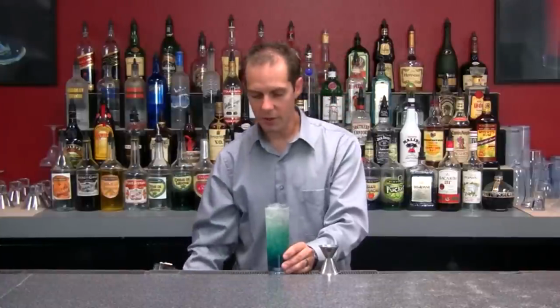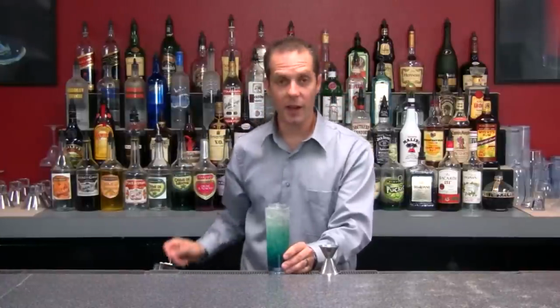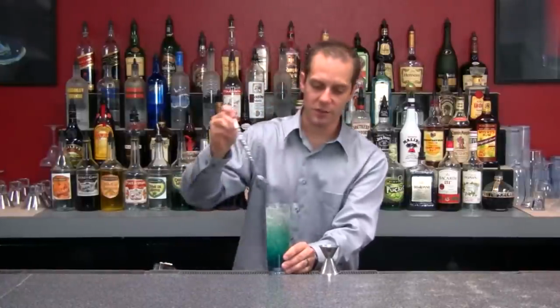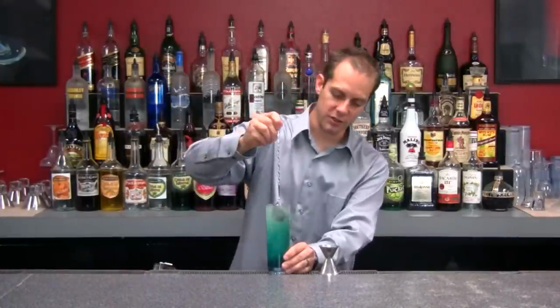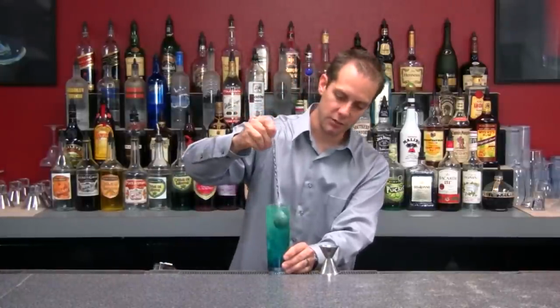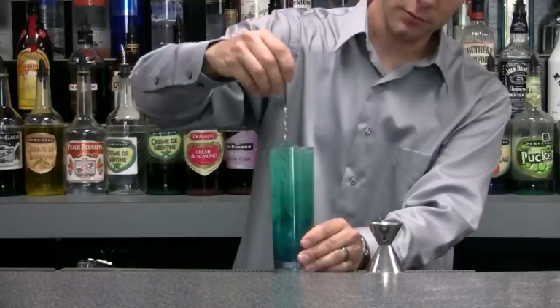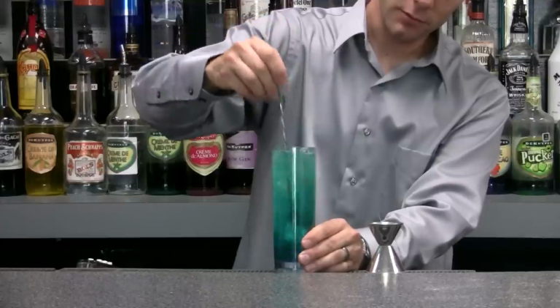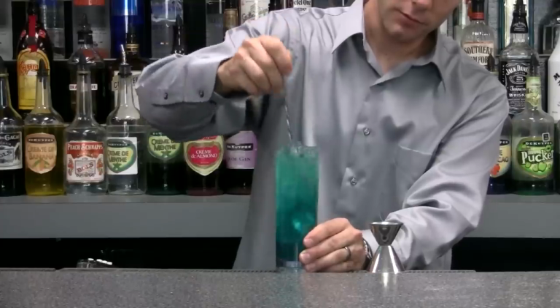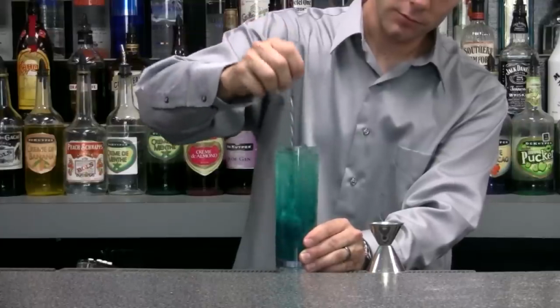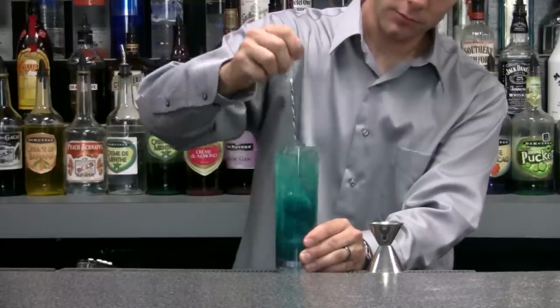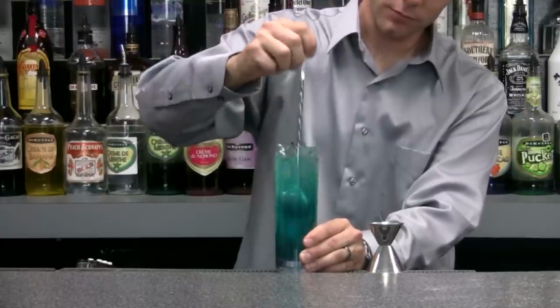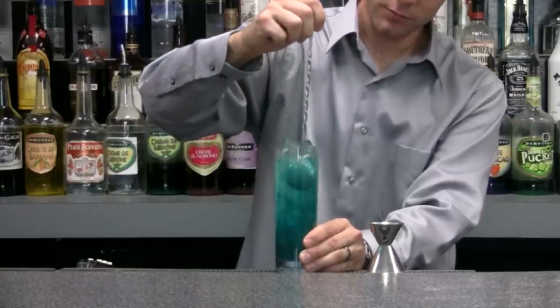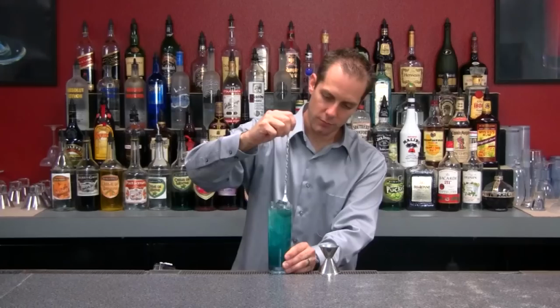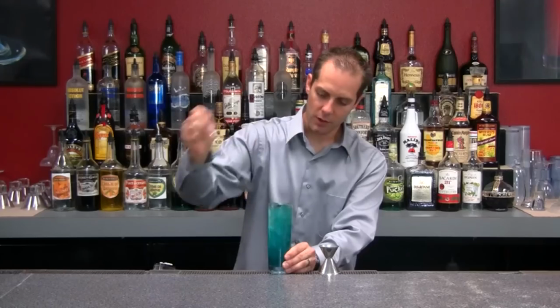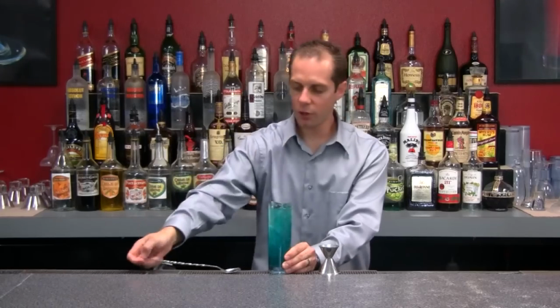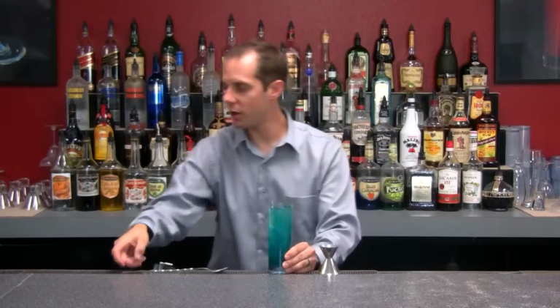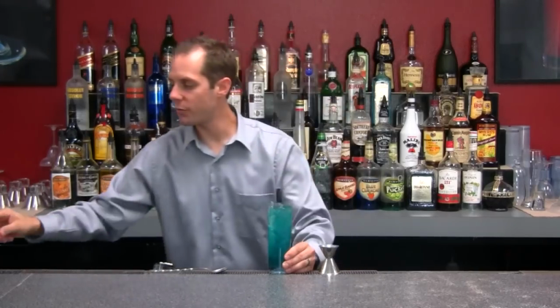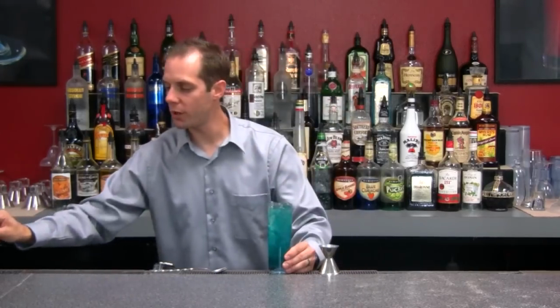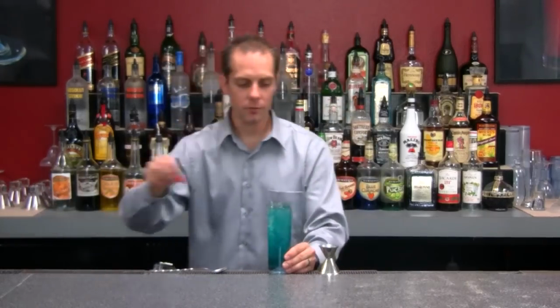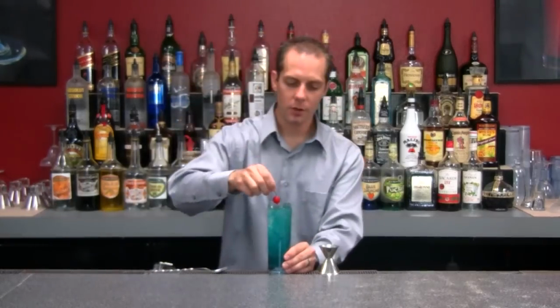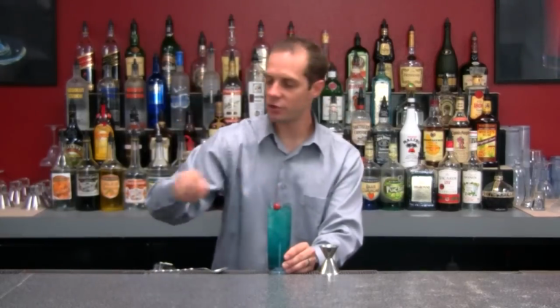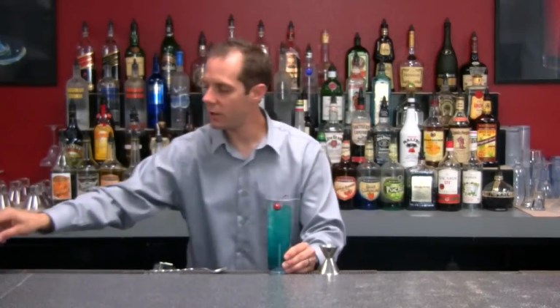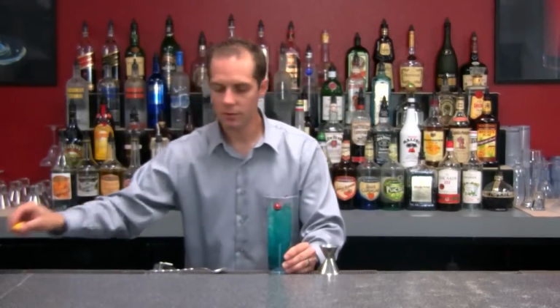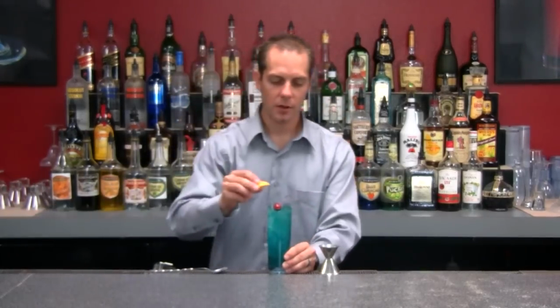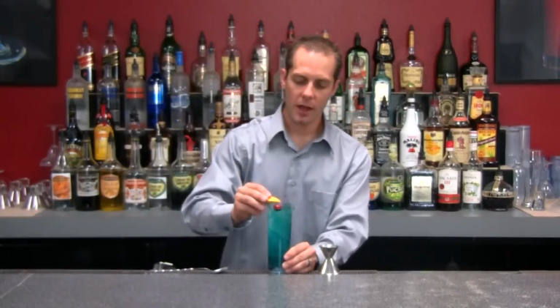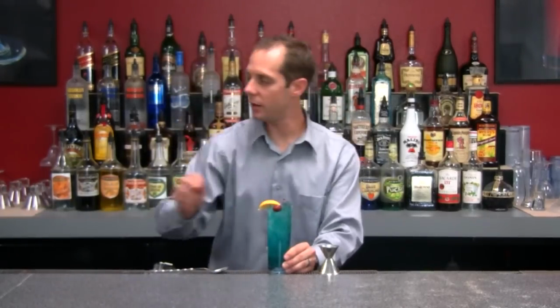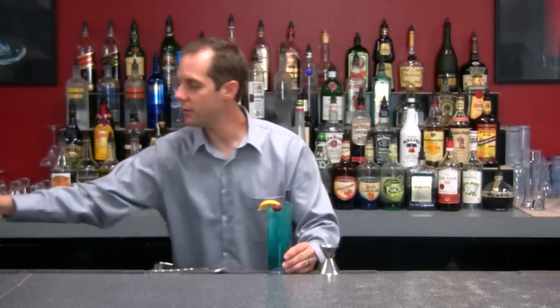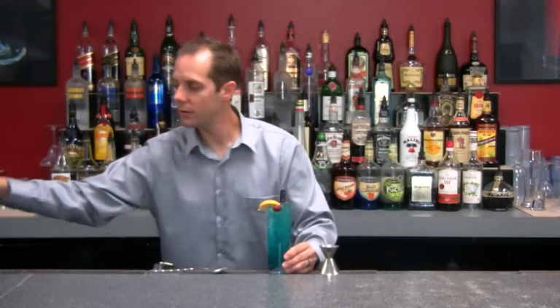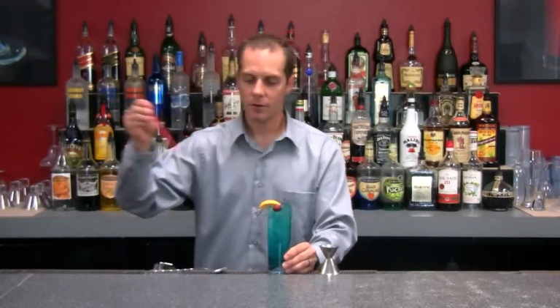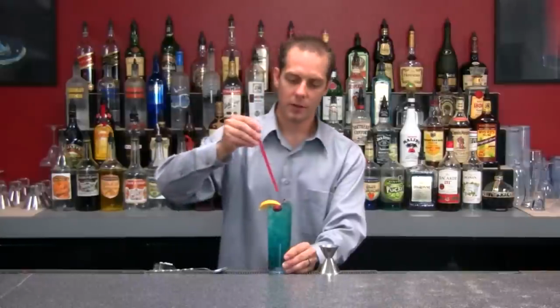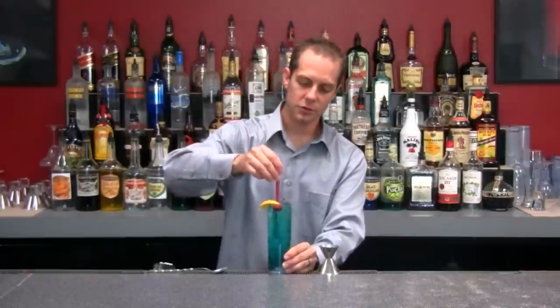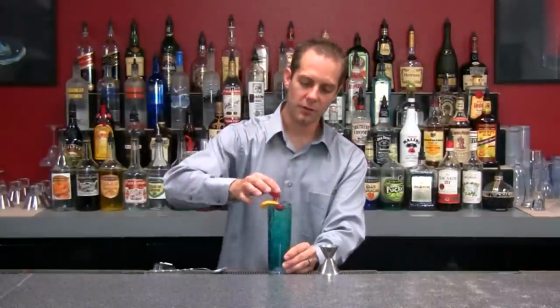Go ahead and give this drink a stir. We're going to garnish it before we put it out — add a cherry and a lemon, and some straws.